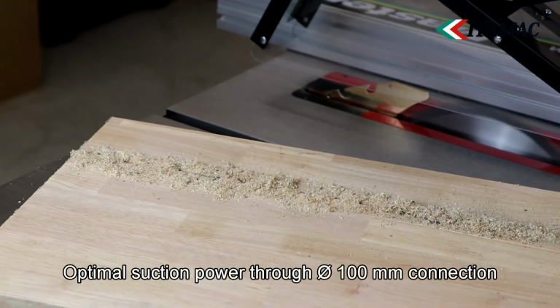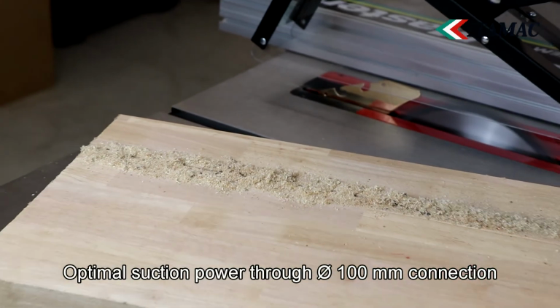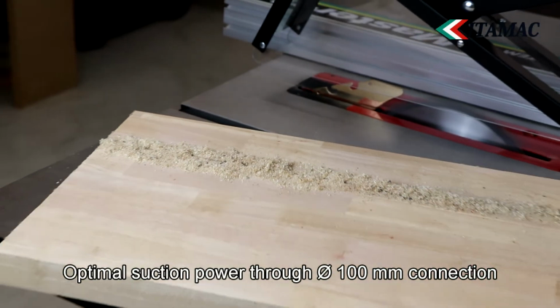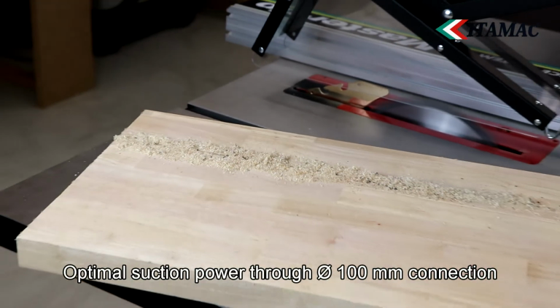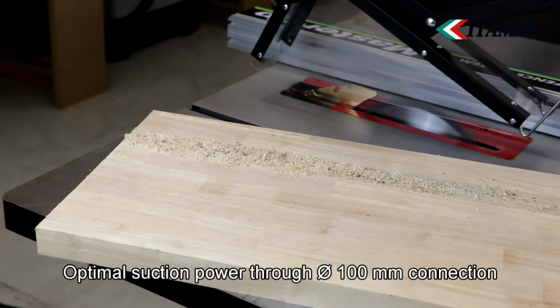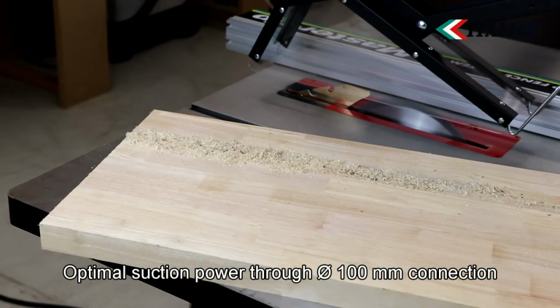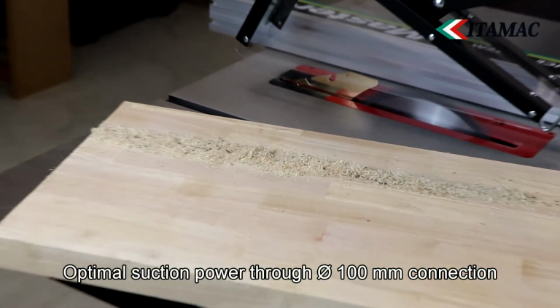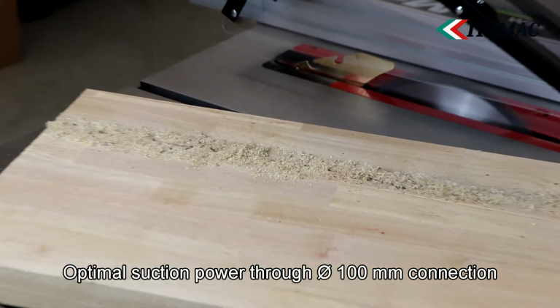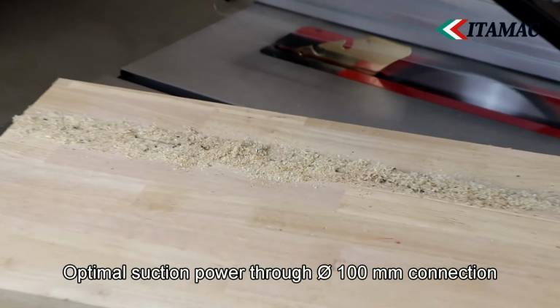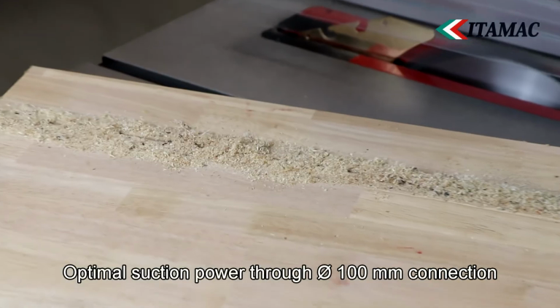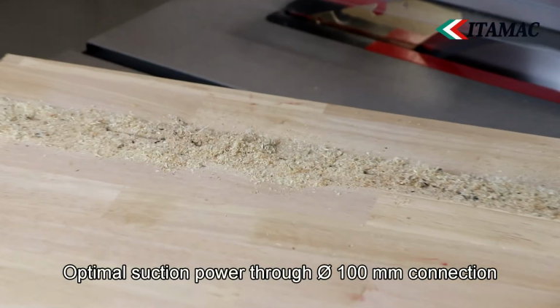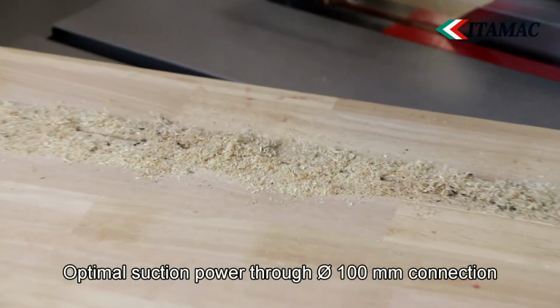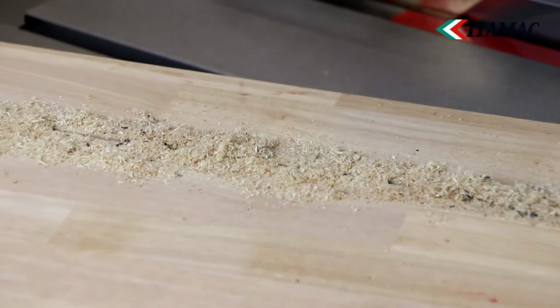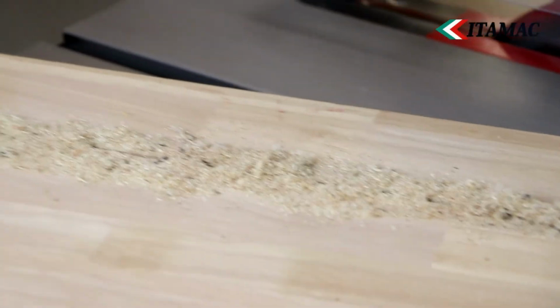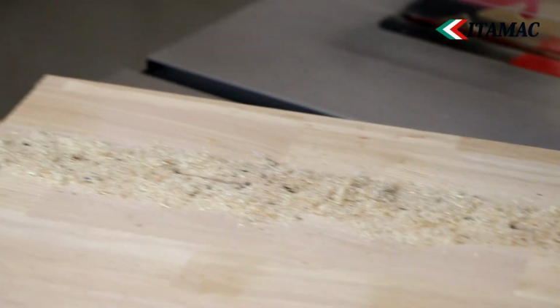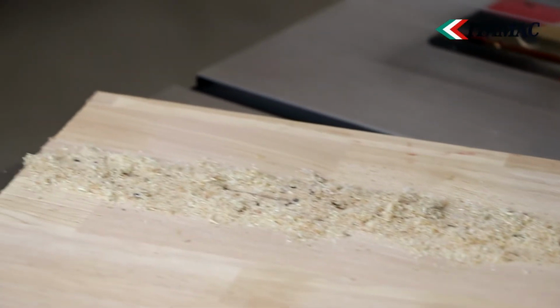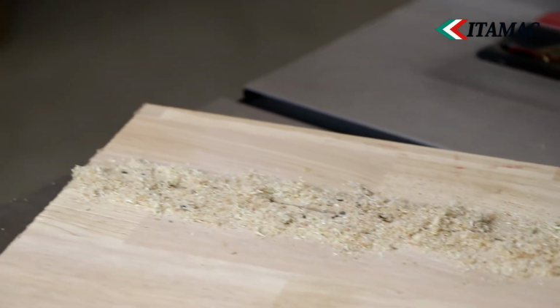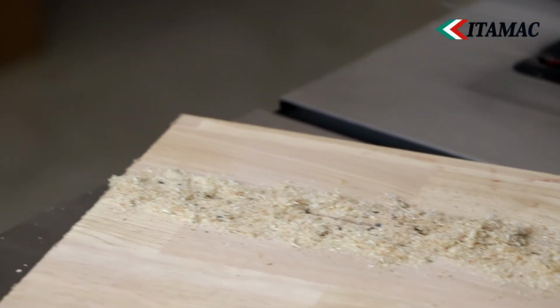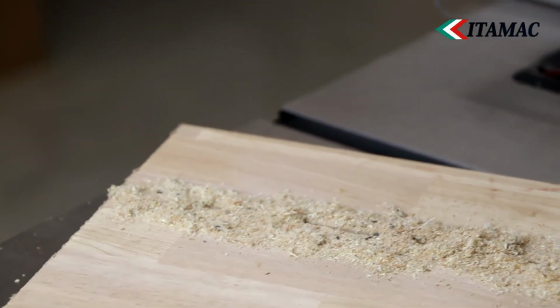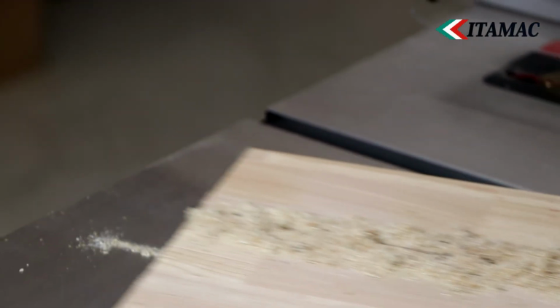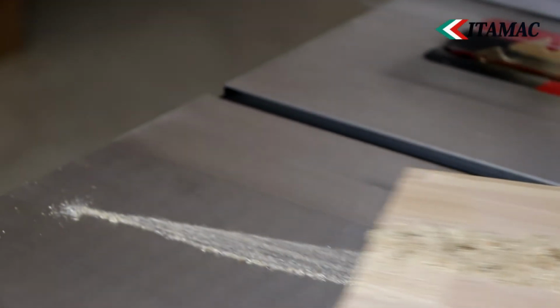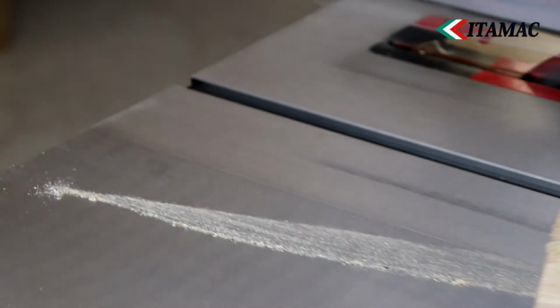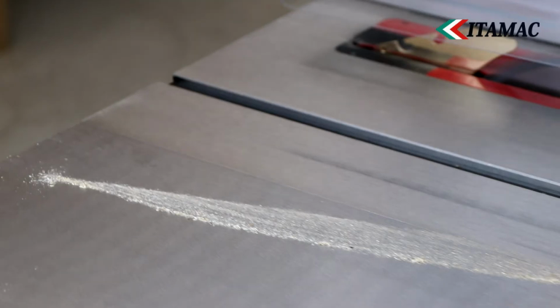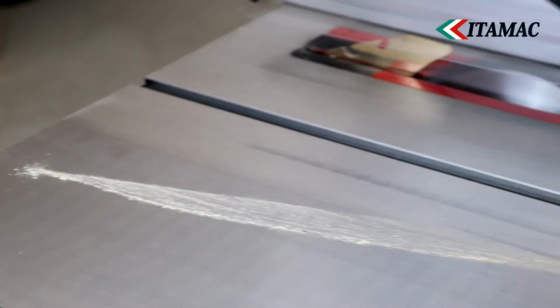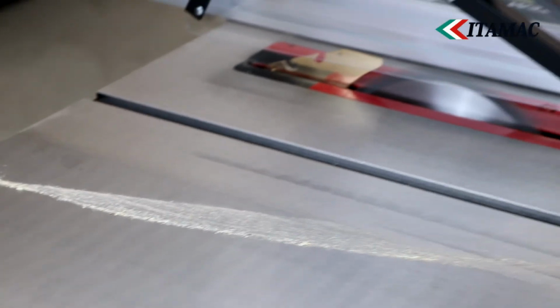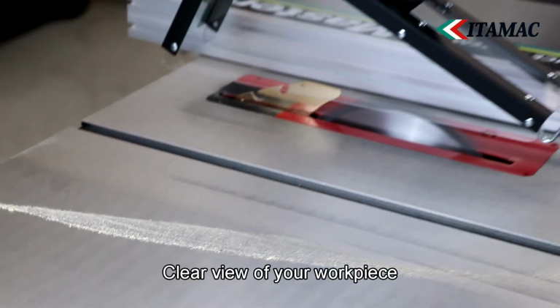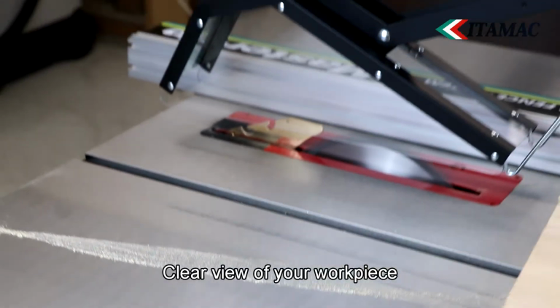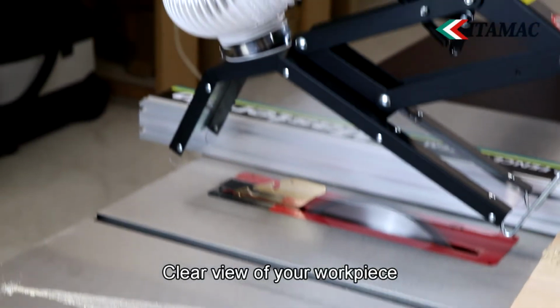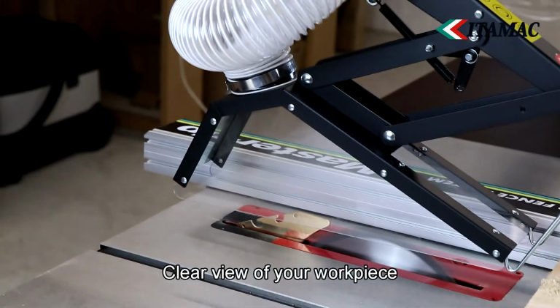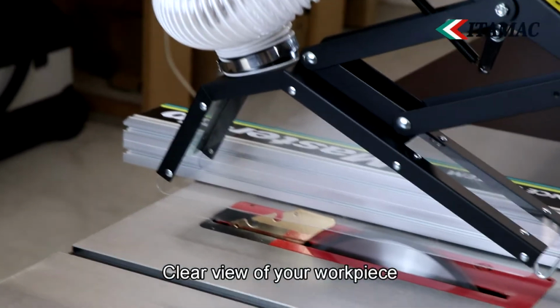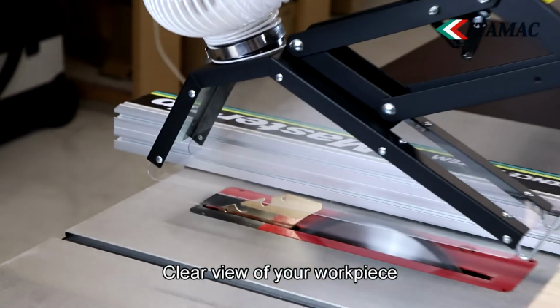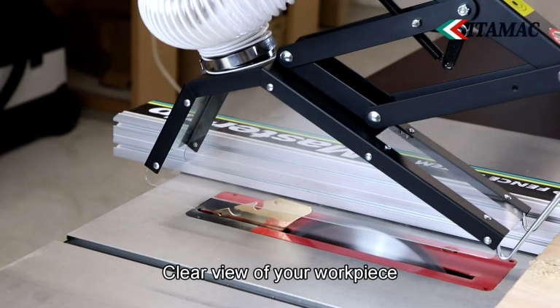With its large connection diameter of 100 millimeters and large transparent protective cover, the Orga S17 ensures the best possible dust extraction as well as a clear view of the workpiece to be cut.